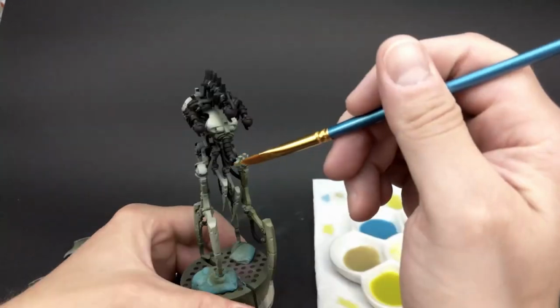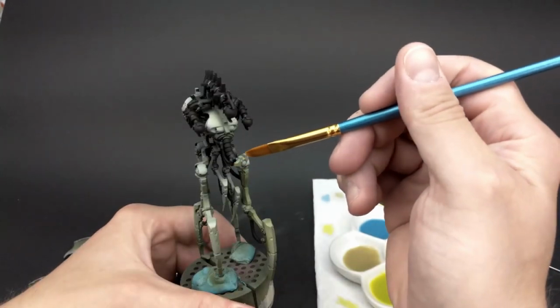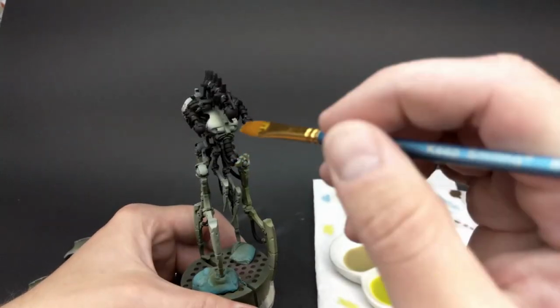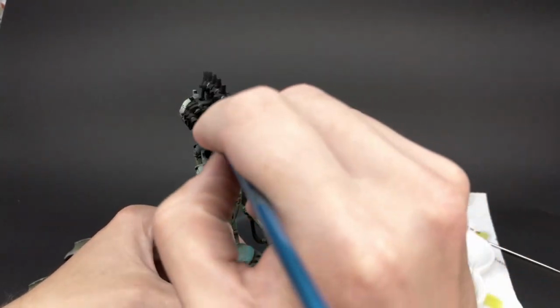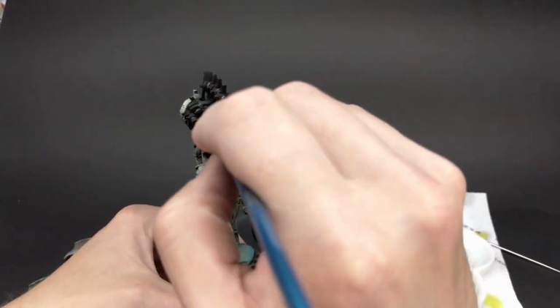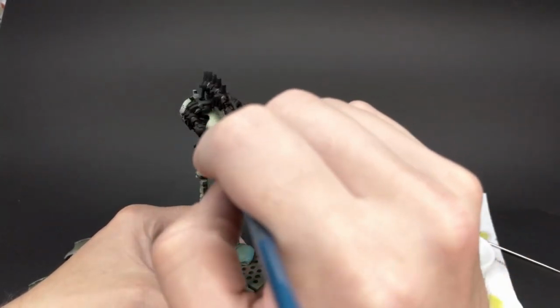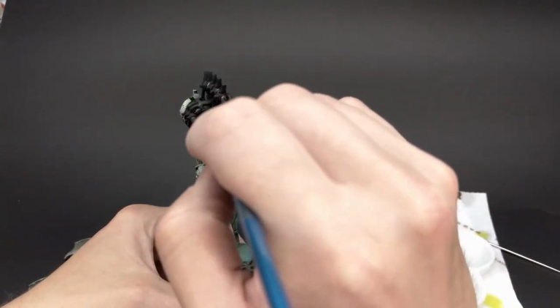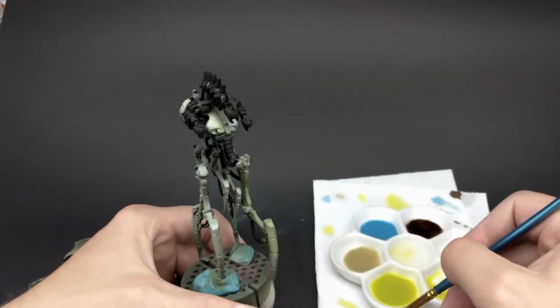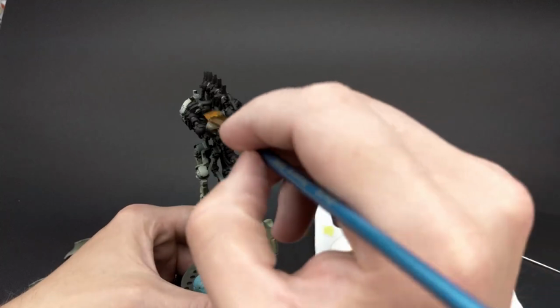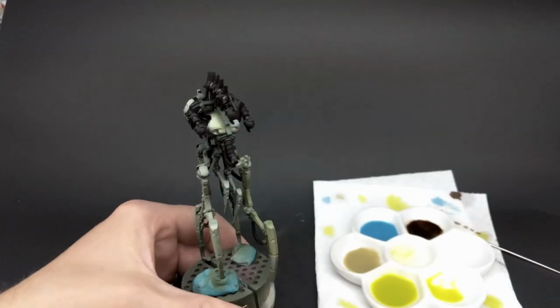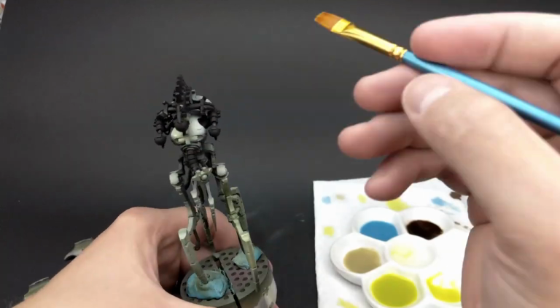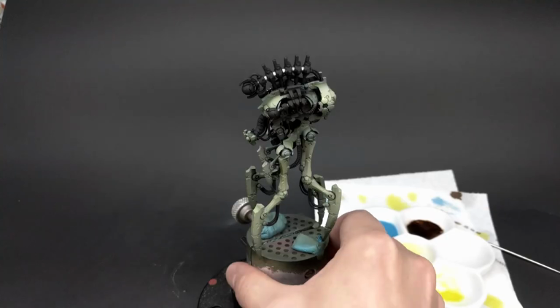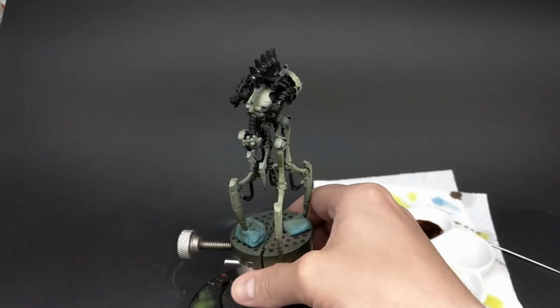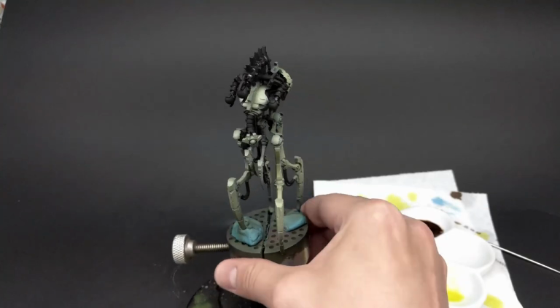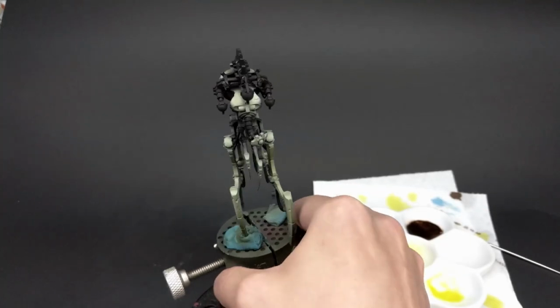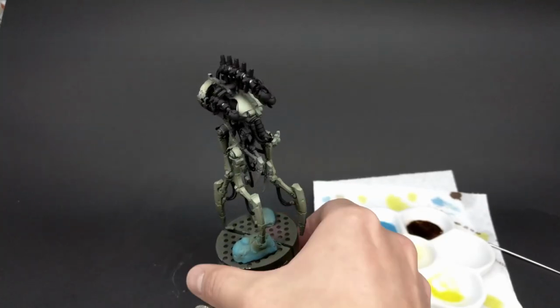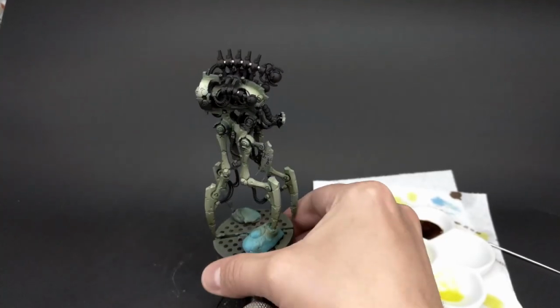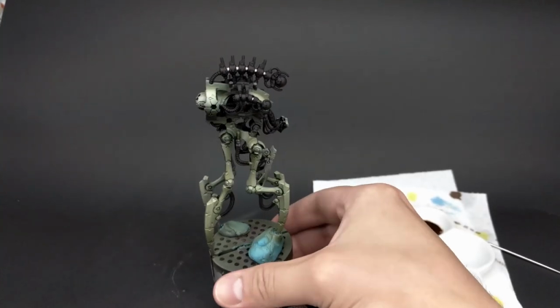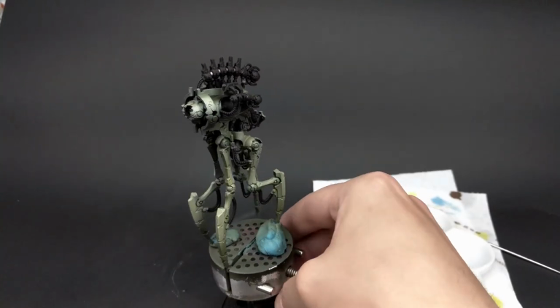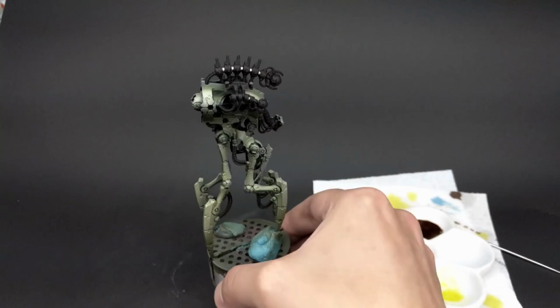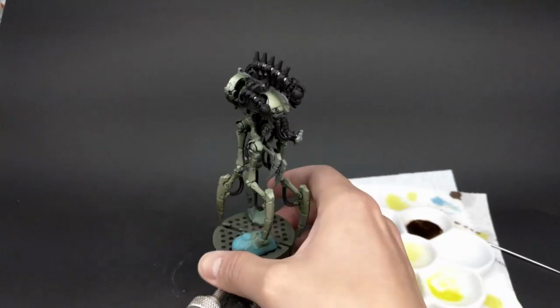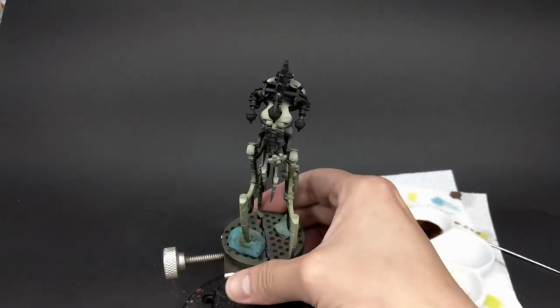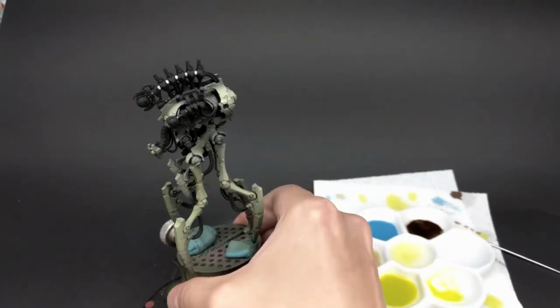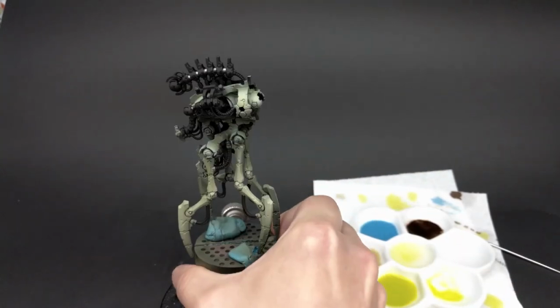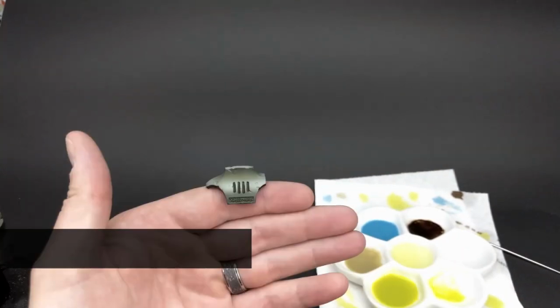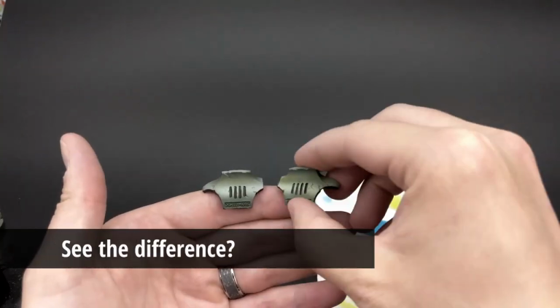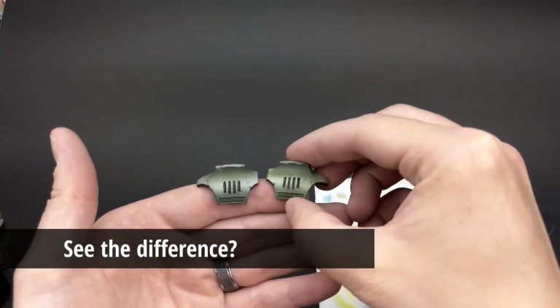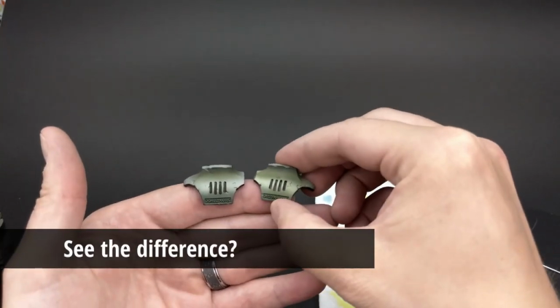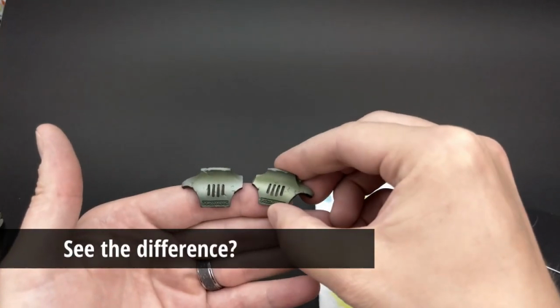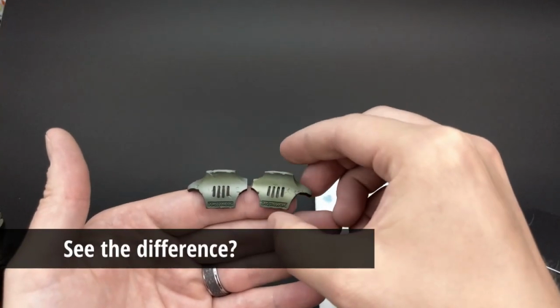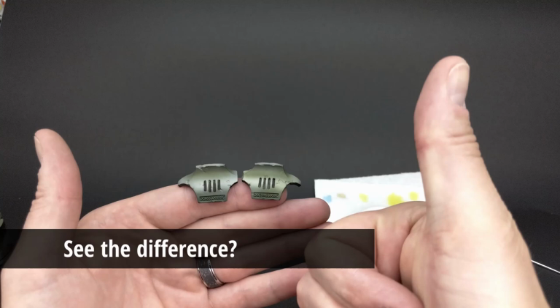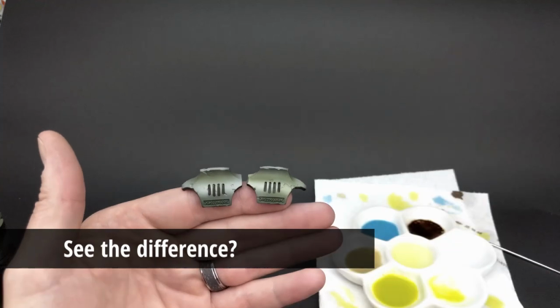As with anything with scale models, it's best to always take your time and add the effect up over time, because it can get out of control real quick. It looks a lot more natural if you just use multiple layers and gradually build that color up. Here's the difference between the right and left — the right's been done and the left is just base color.